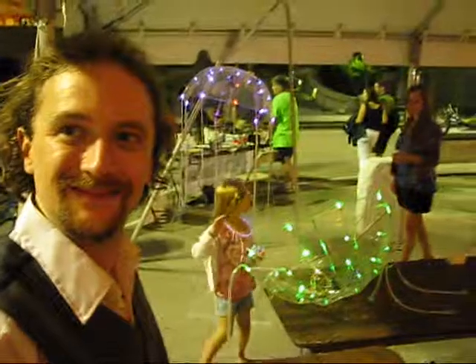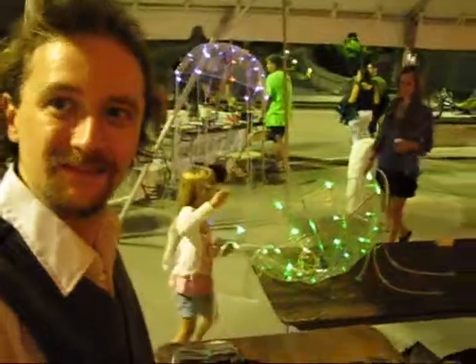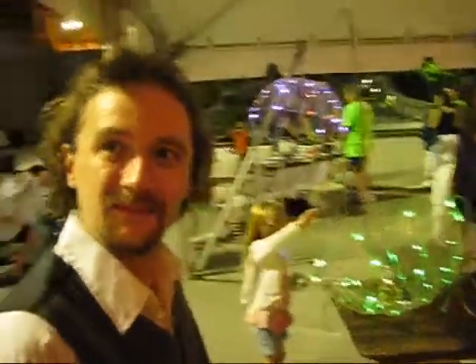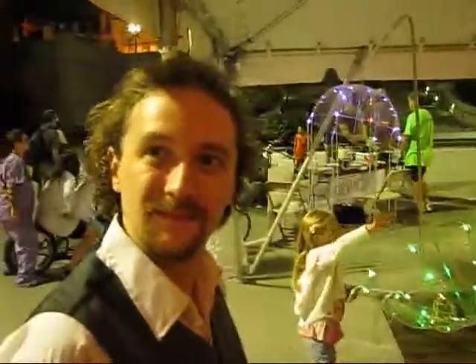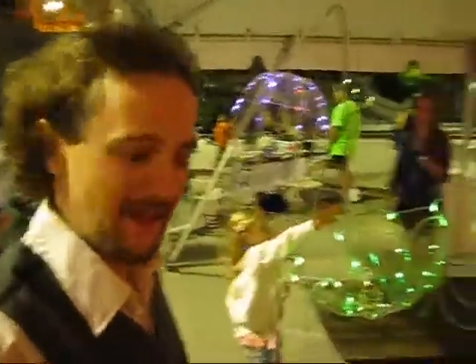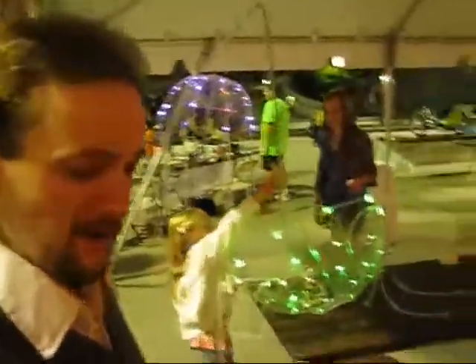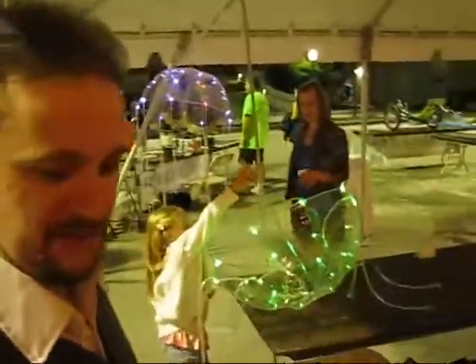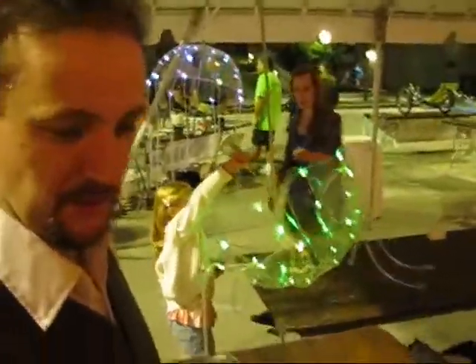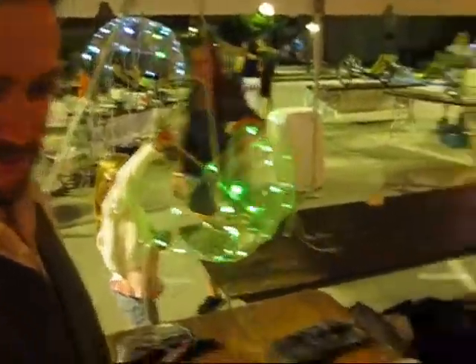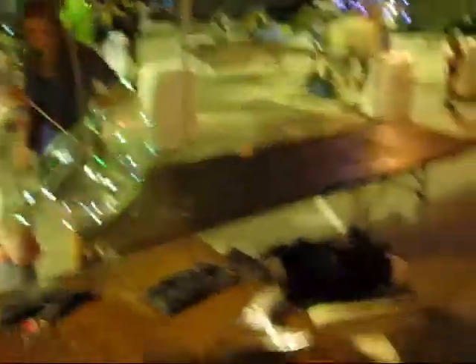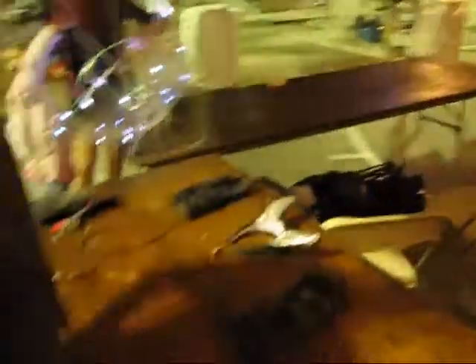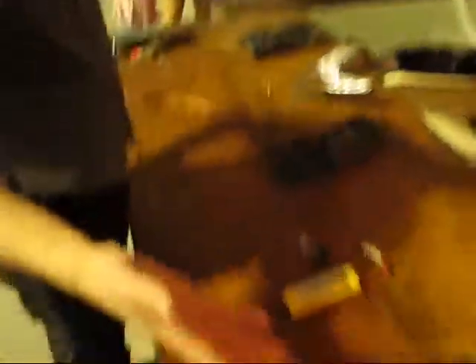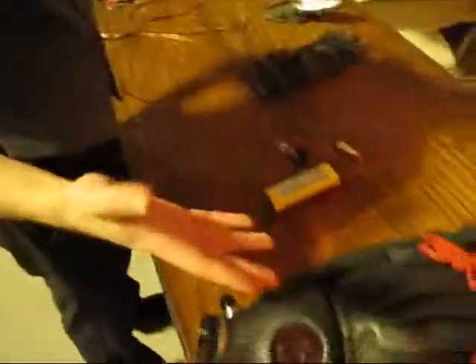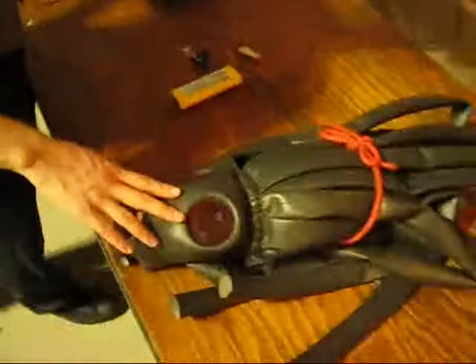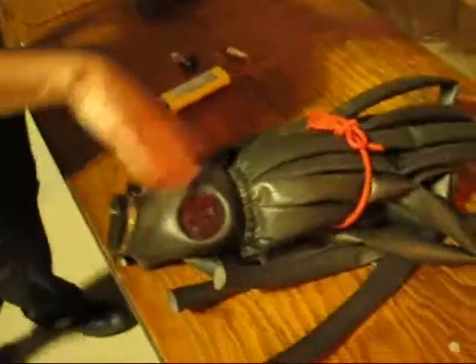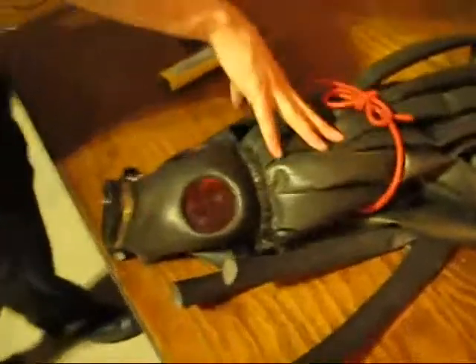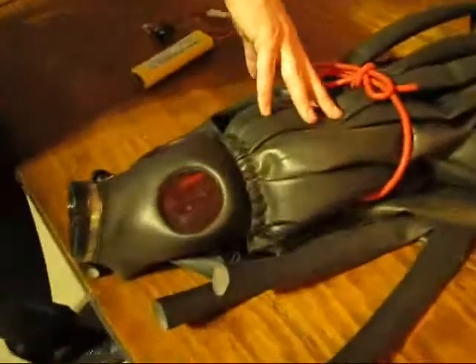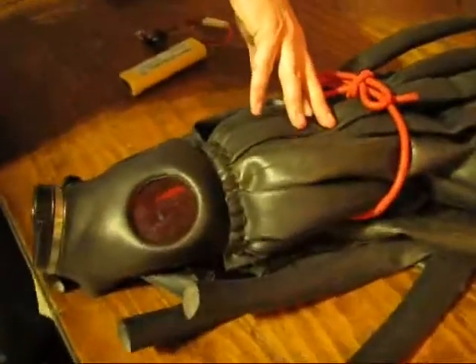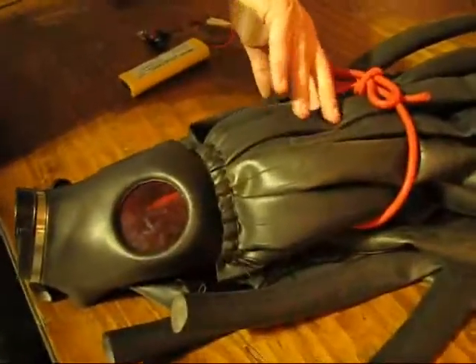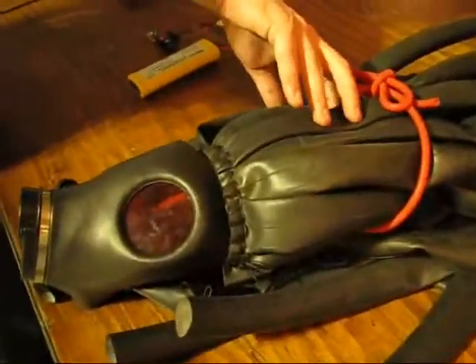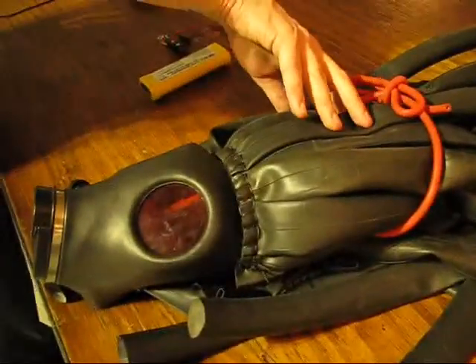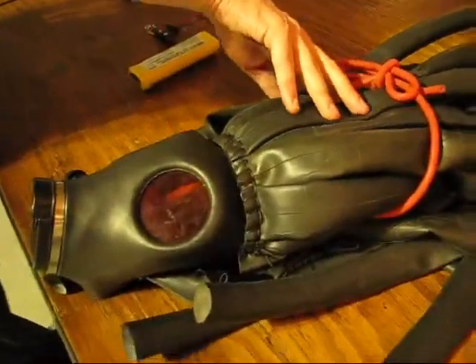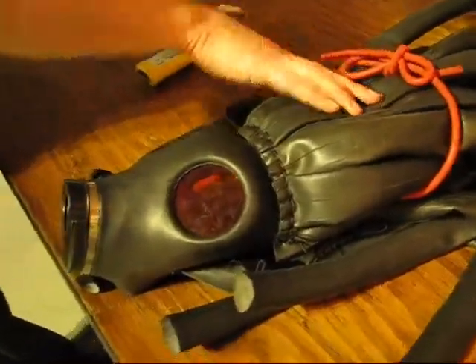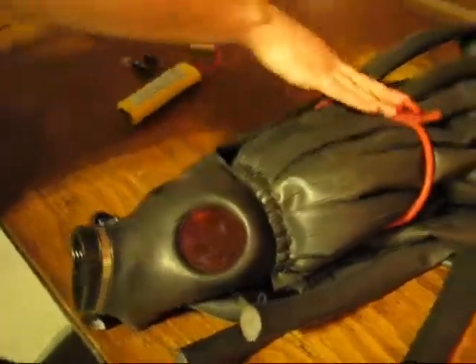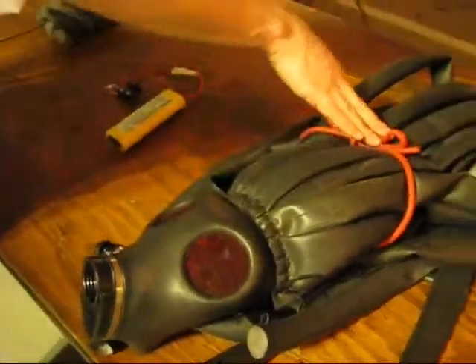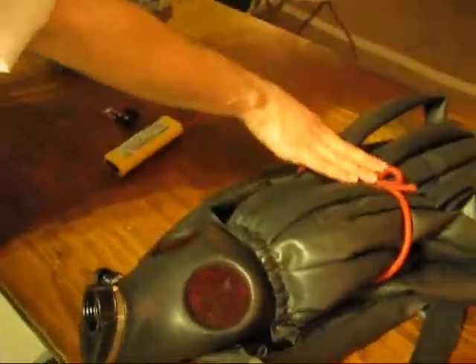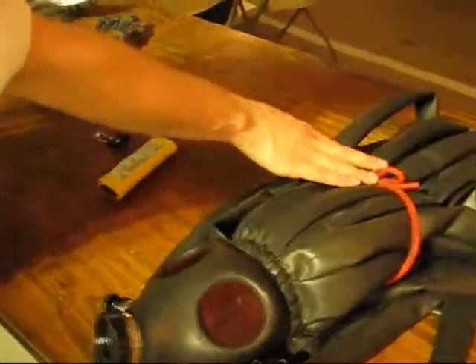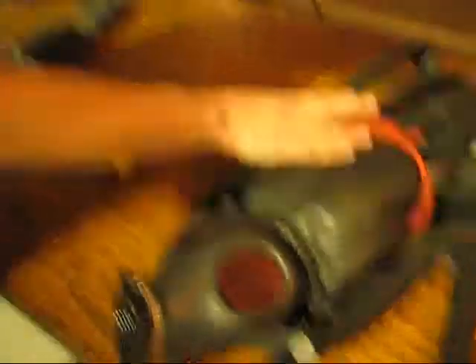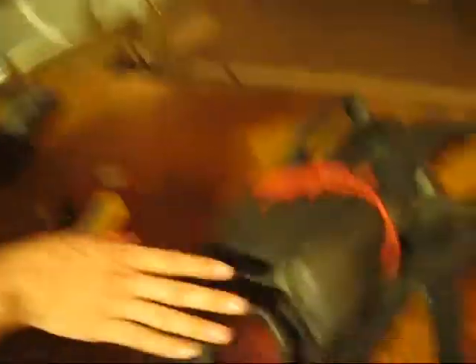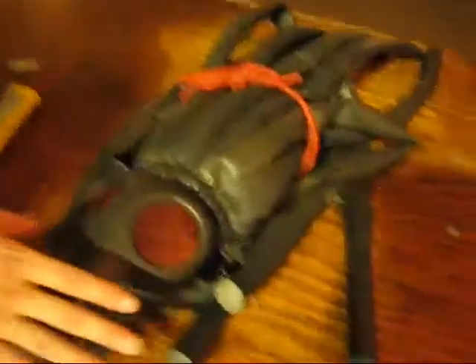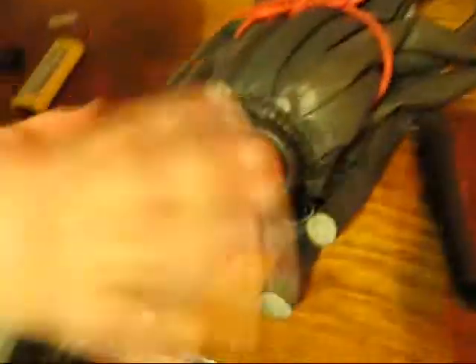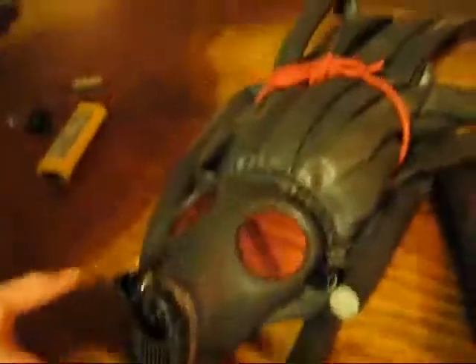Abe, tell me about these projects you've got. Okay, so starting here, I have a gas mask with dreadlocks made out of bike inner tubes, held back with red surgical tubing. It just does what you see here — looks scary.